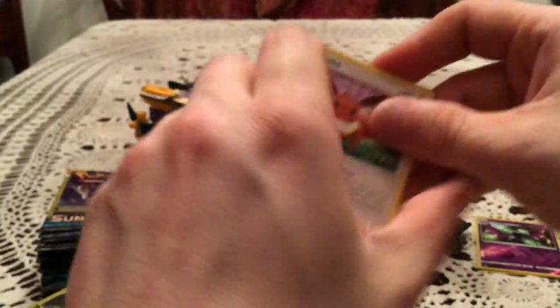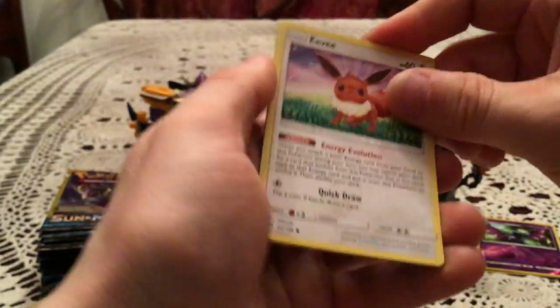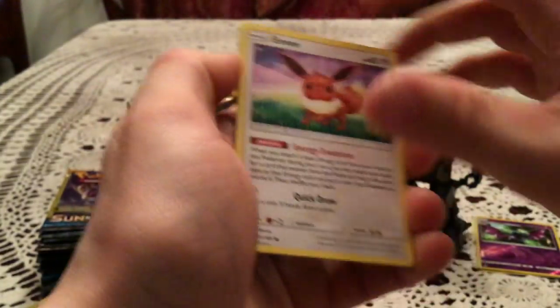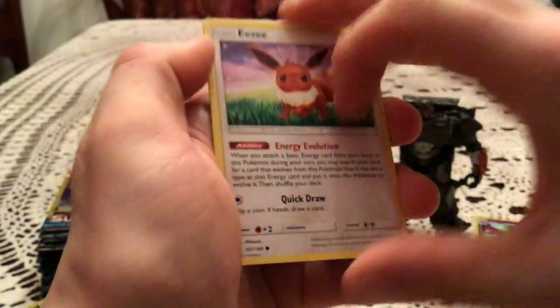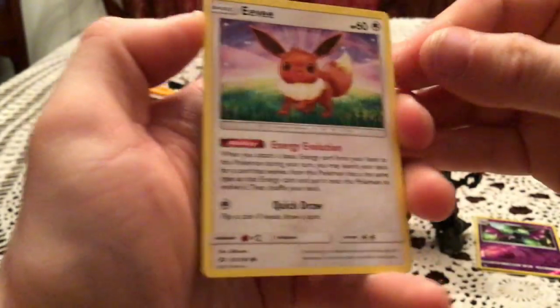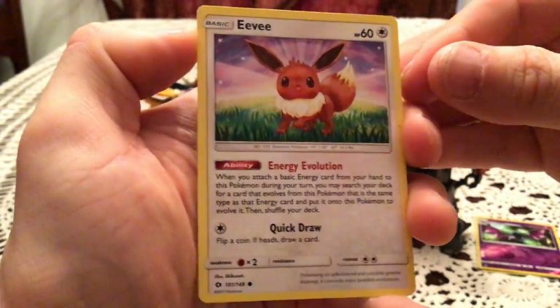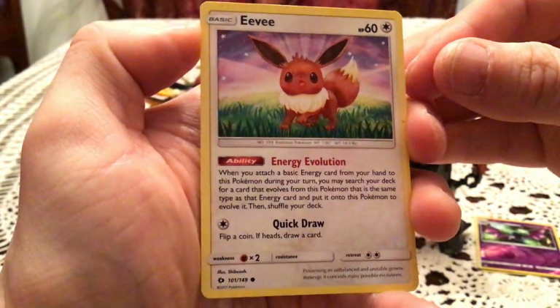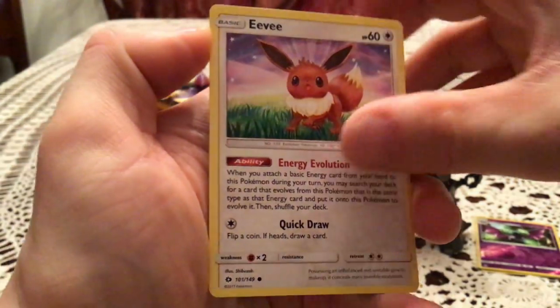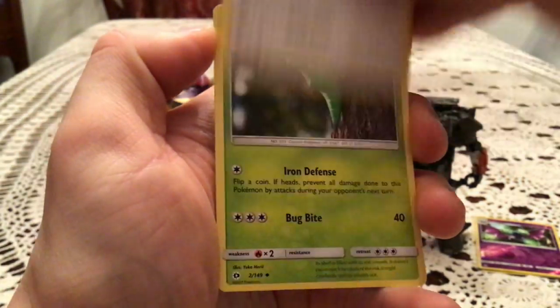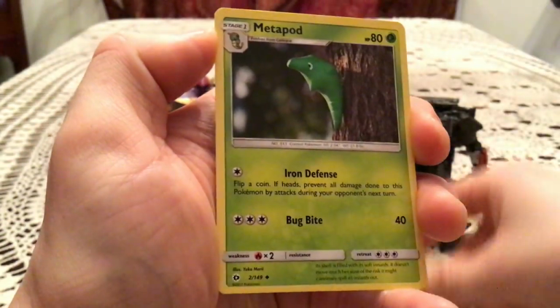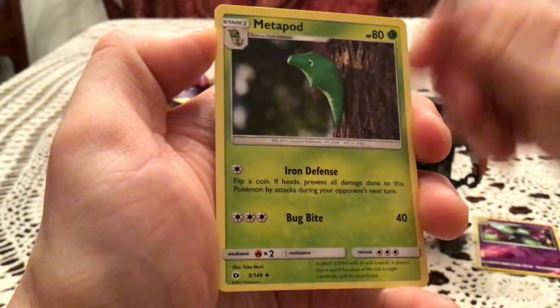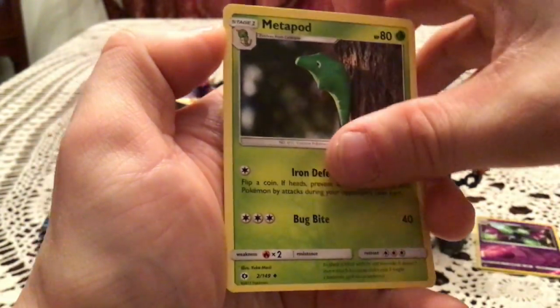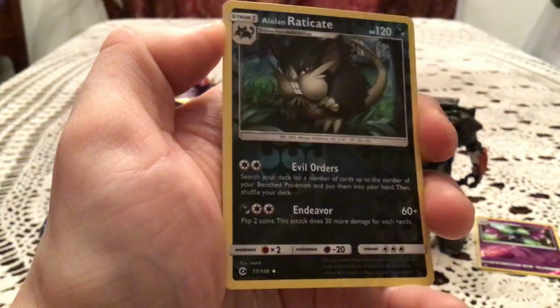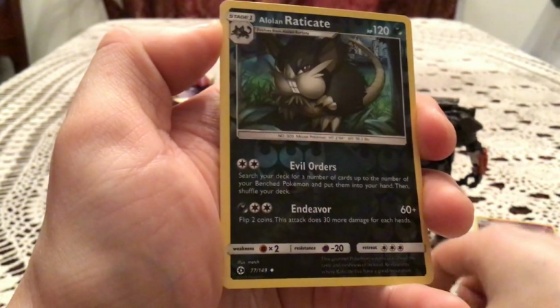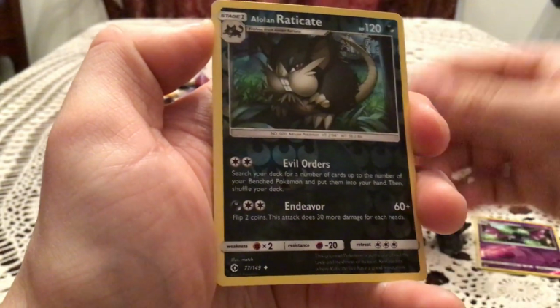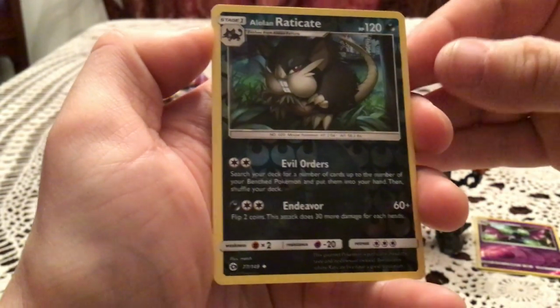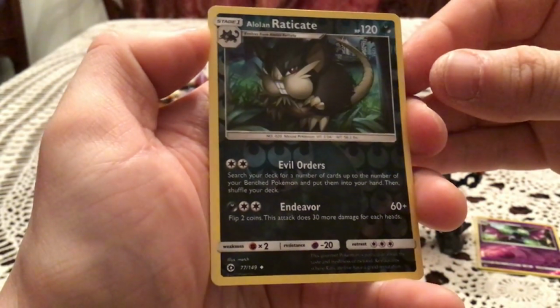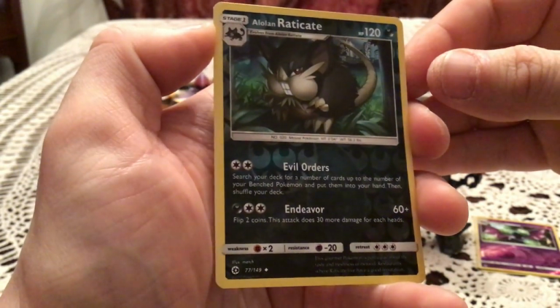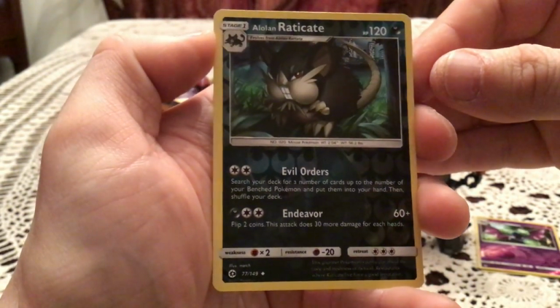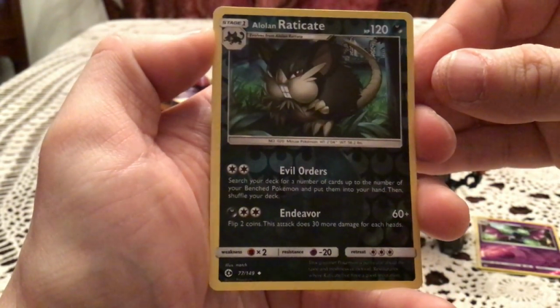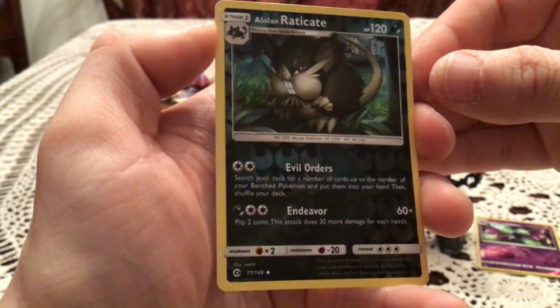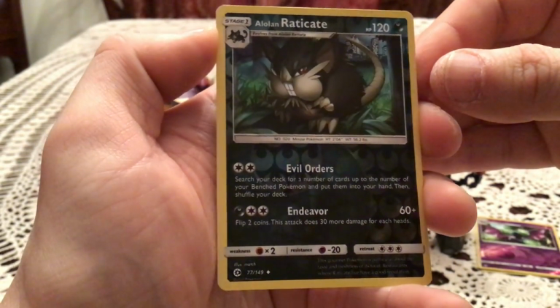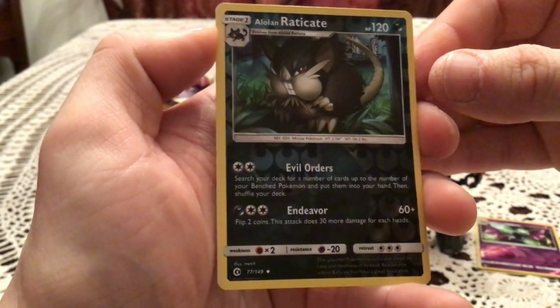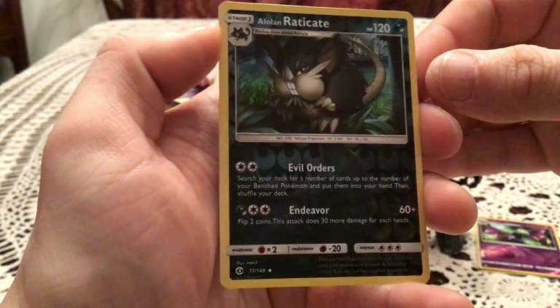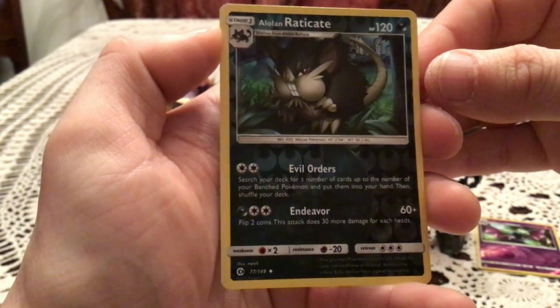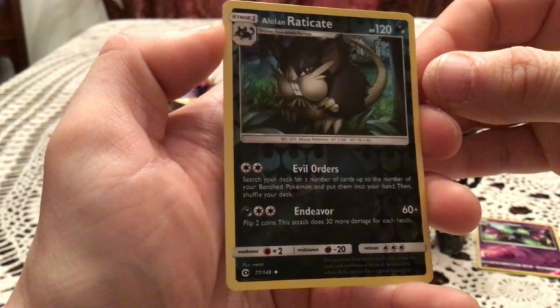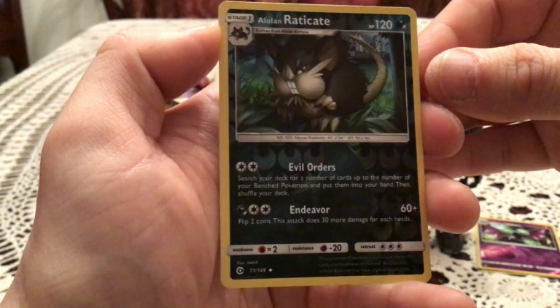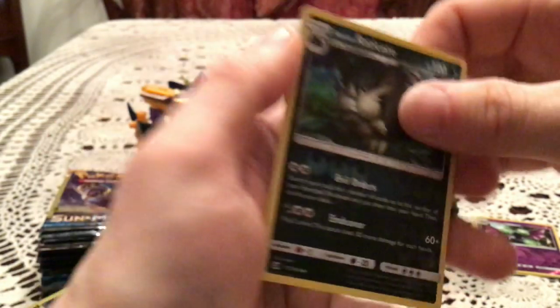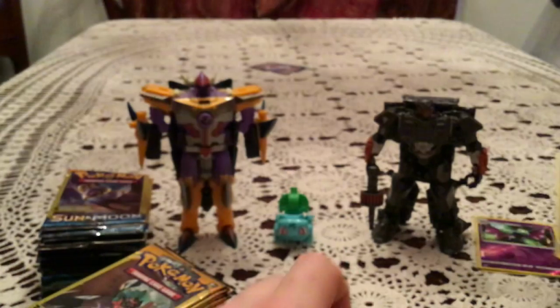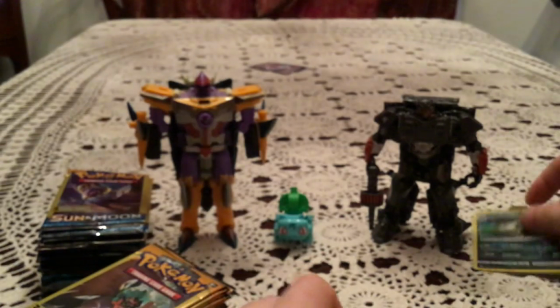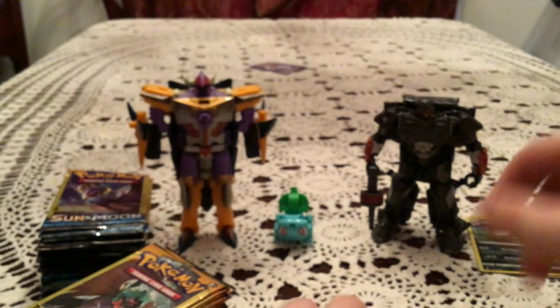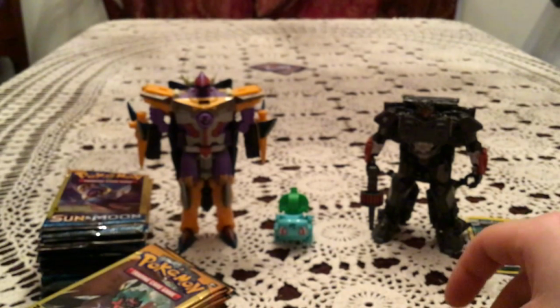This next pack has an Eevee, Metapod, and Alolan Raticate, which is a Reverse Holo Uncommon again. Some back-to-back uncommon reverses.